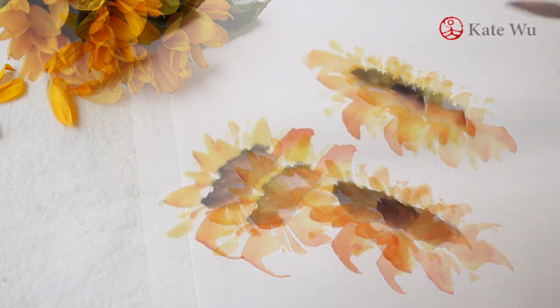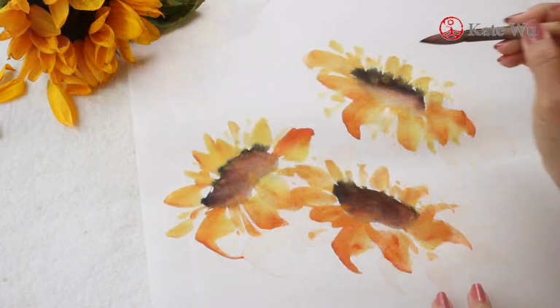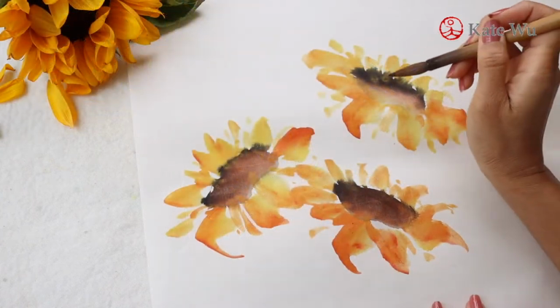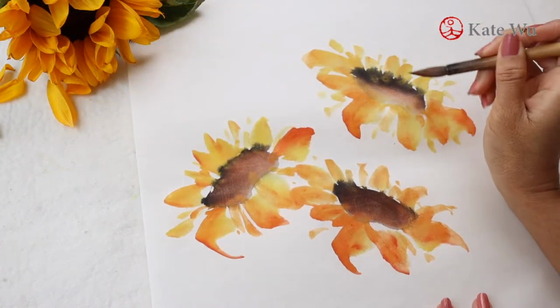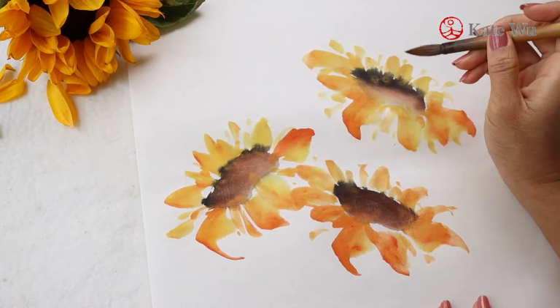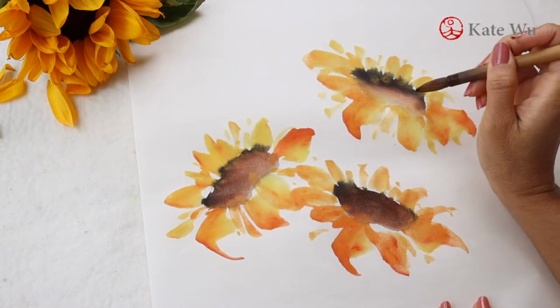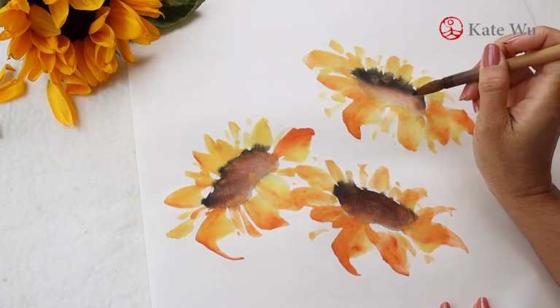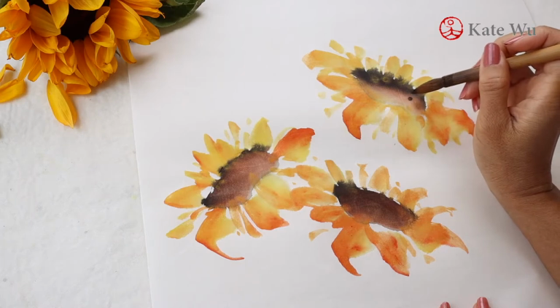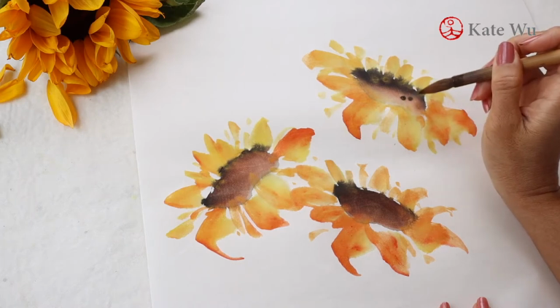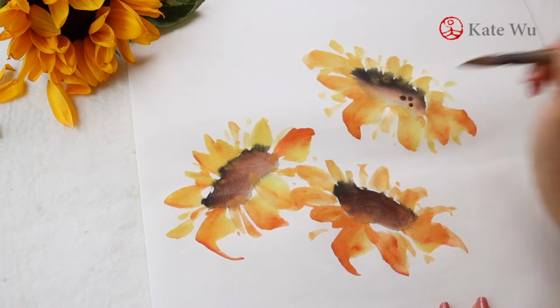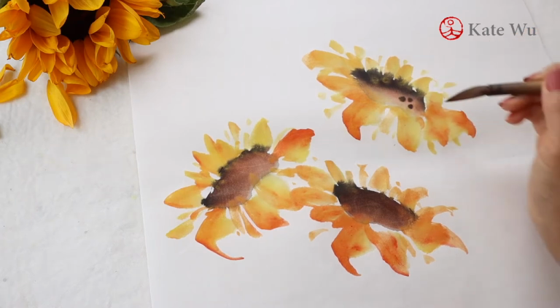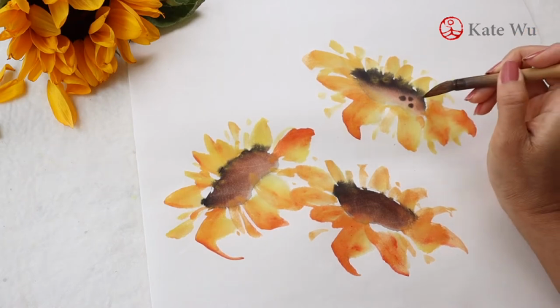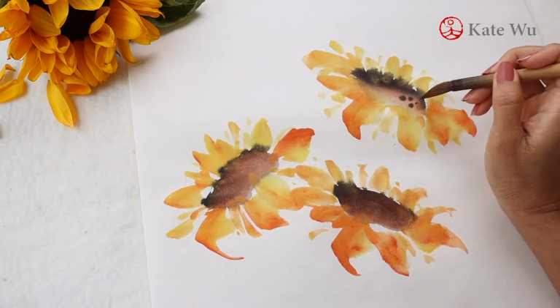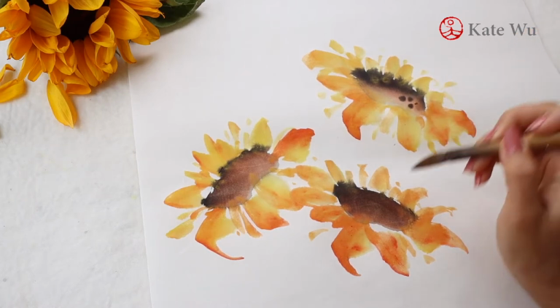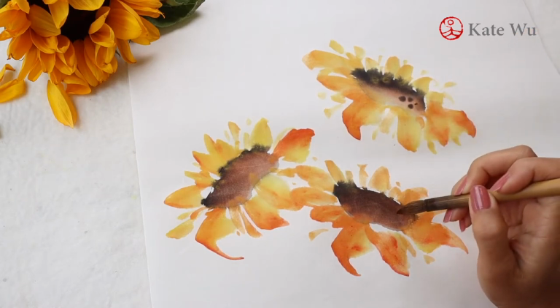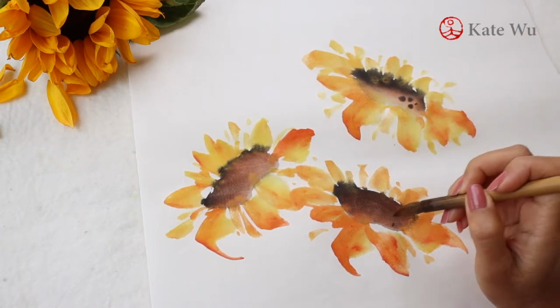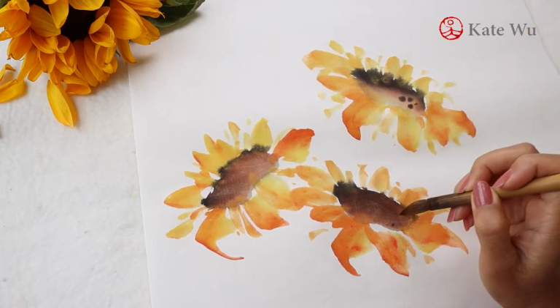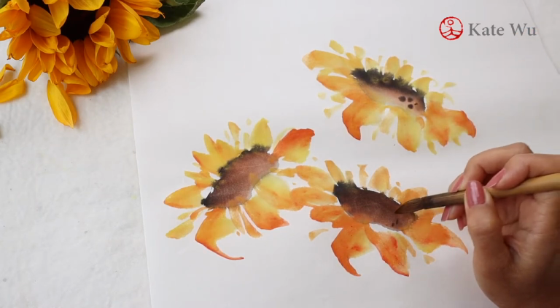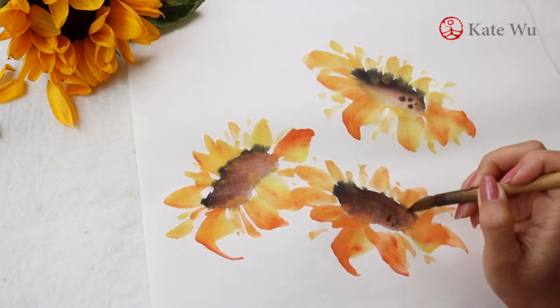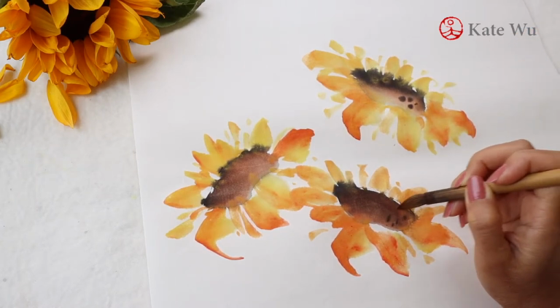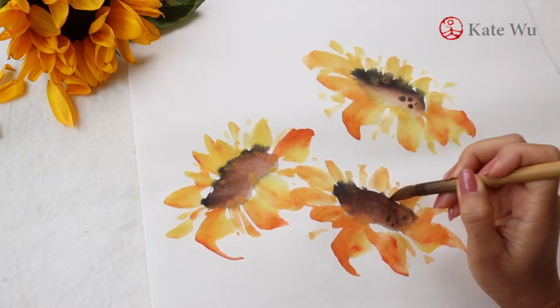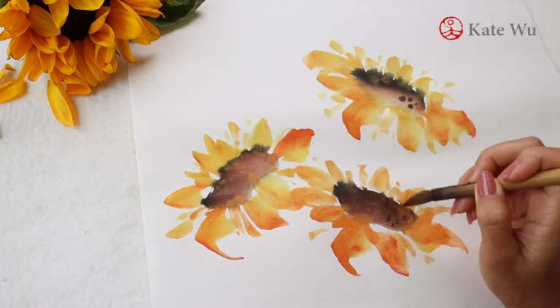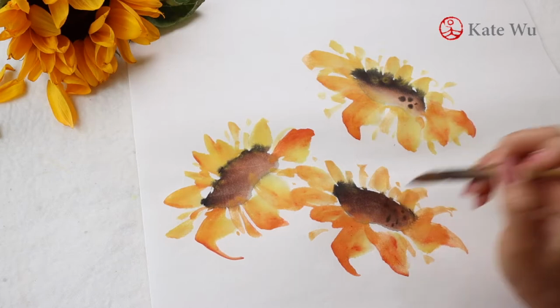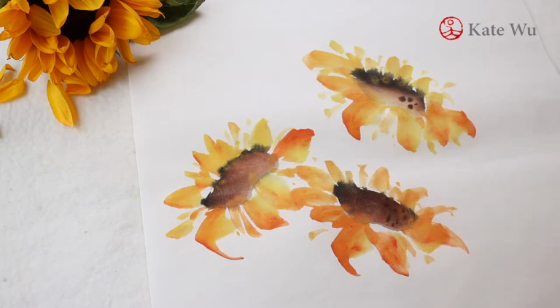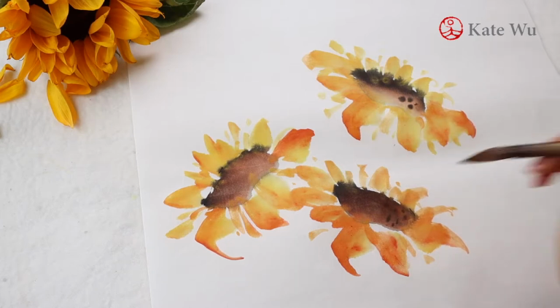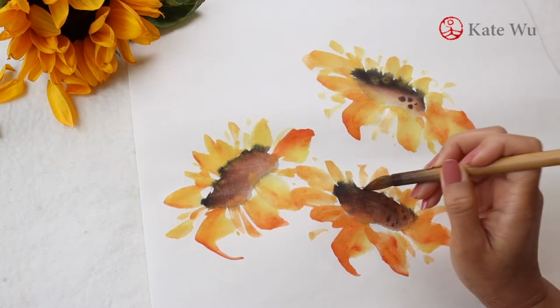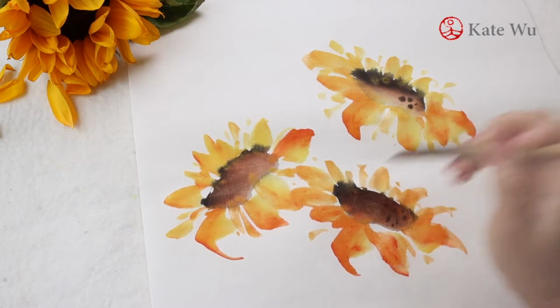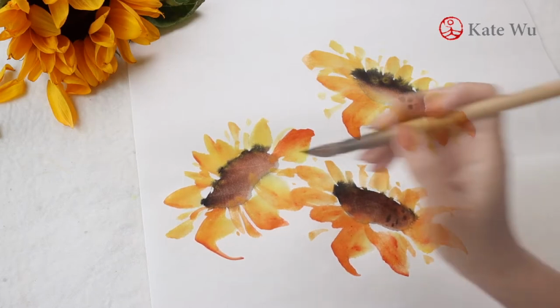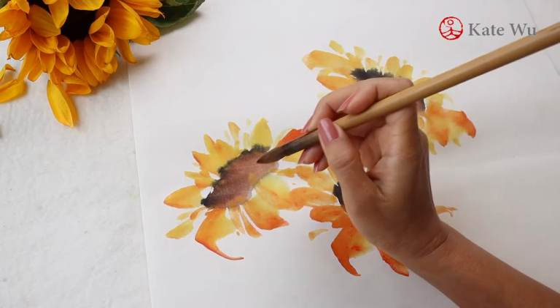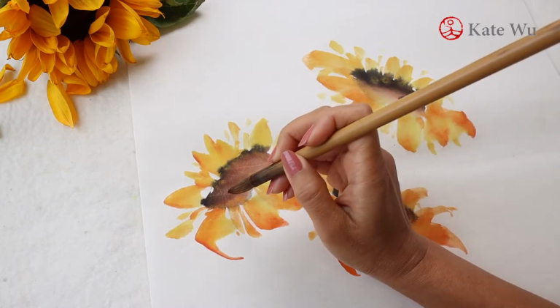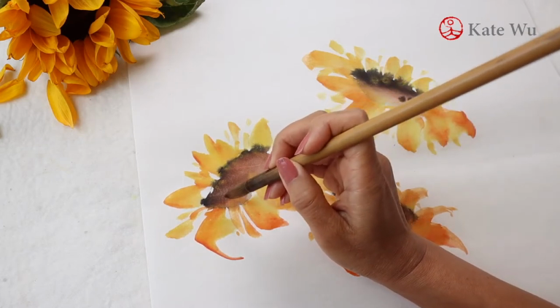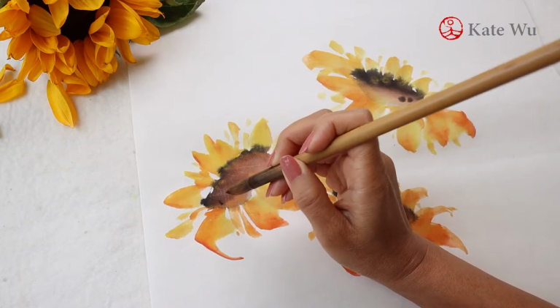Now I'm adding a few dots of ink on the disc. Even though there may be hundreds of them in one flower, I'm not going to paint such details.